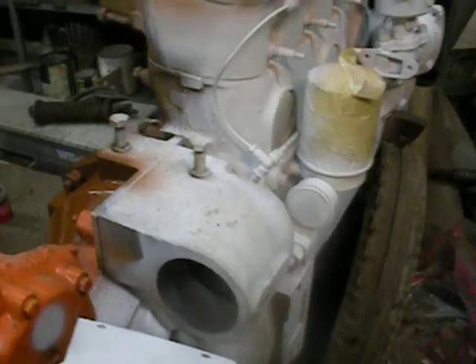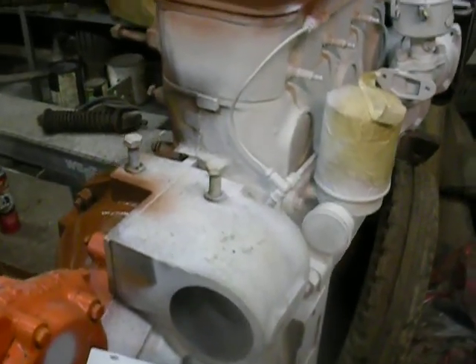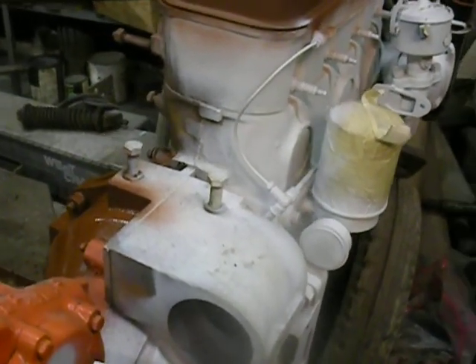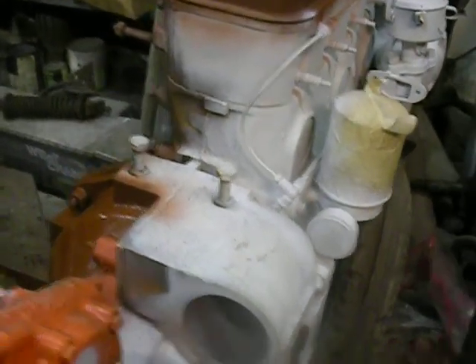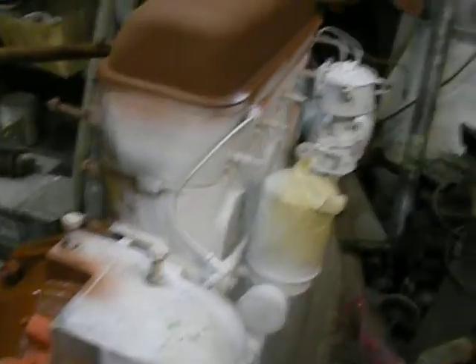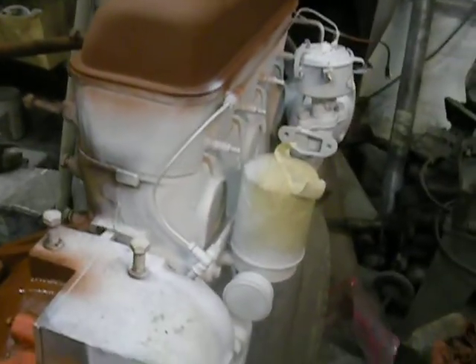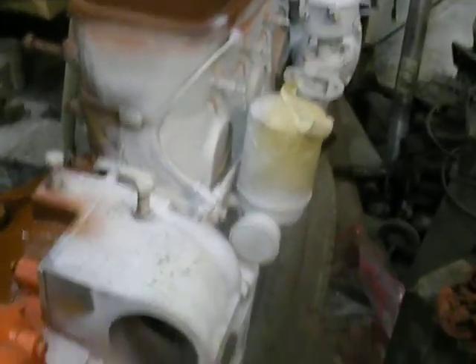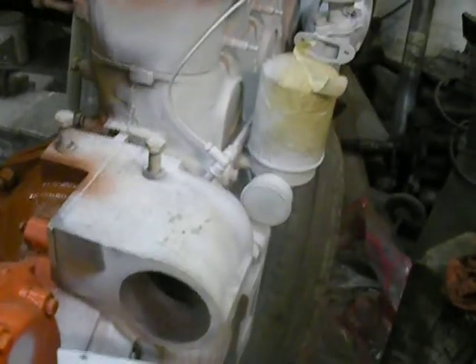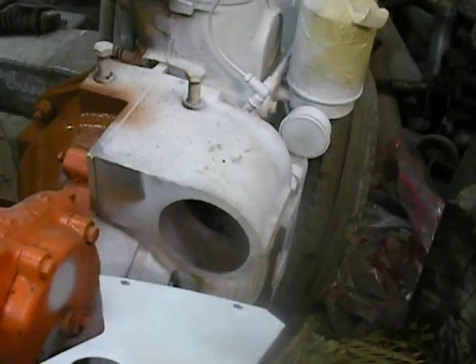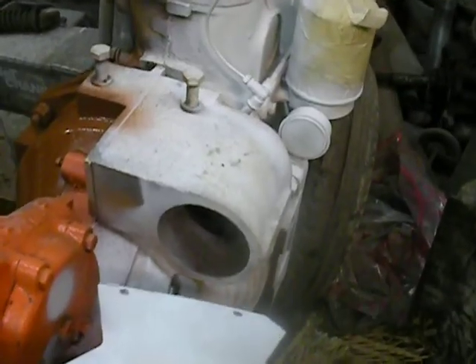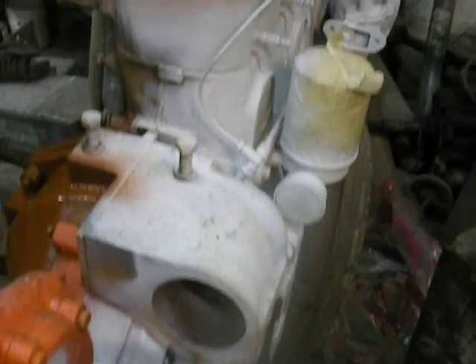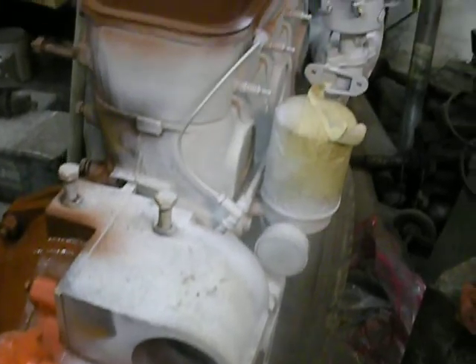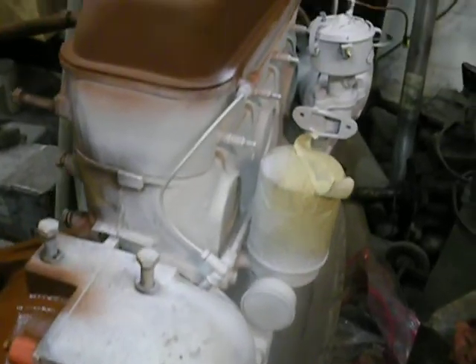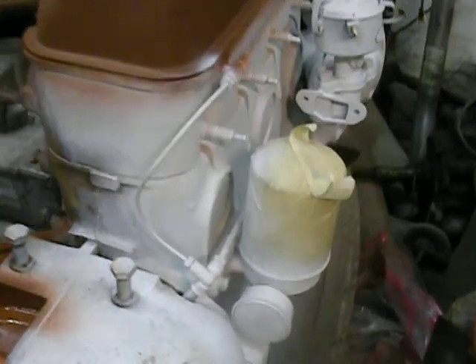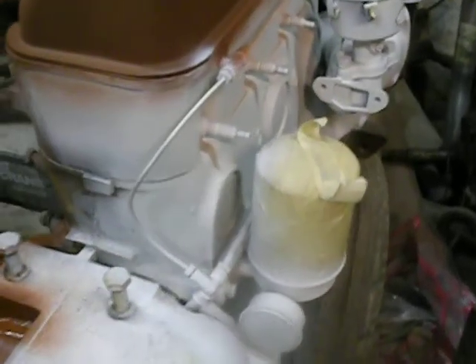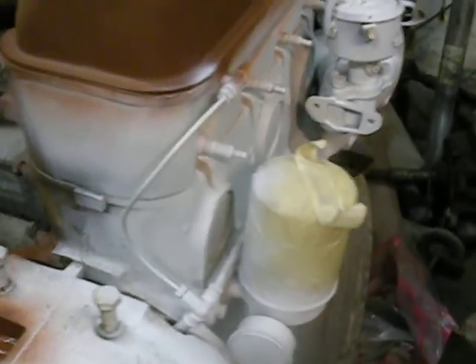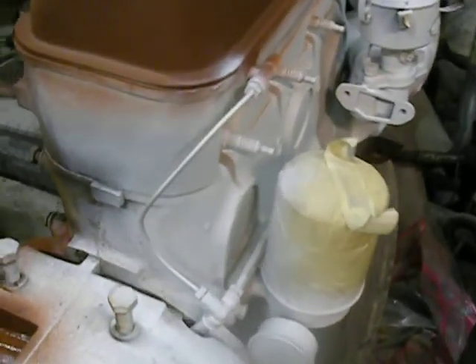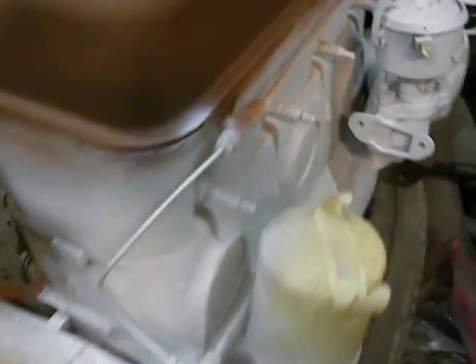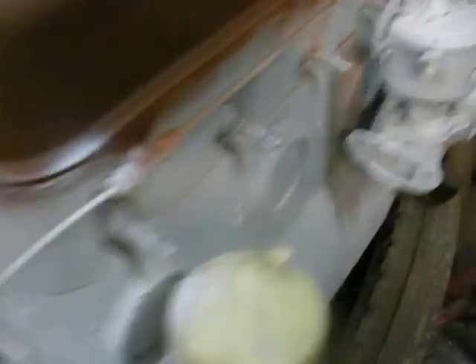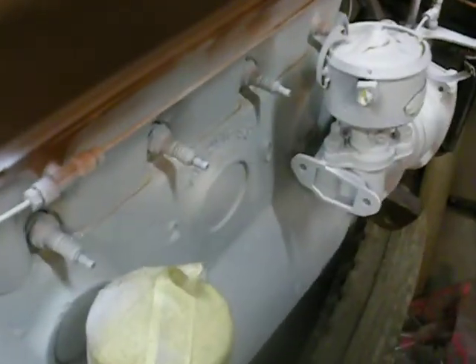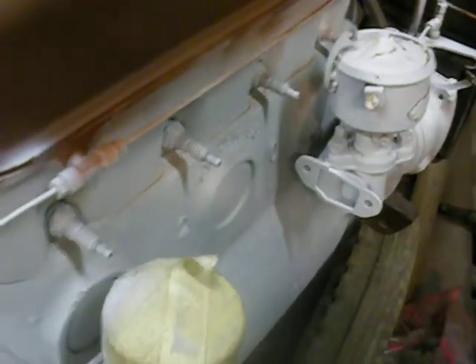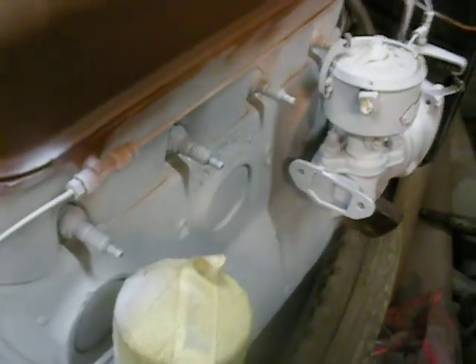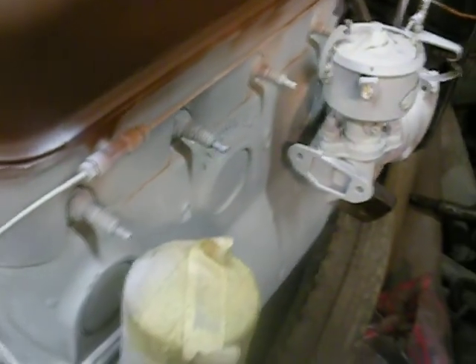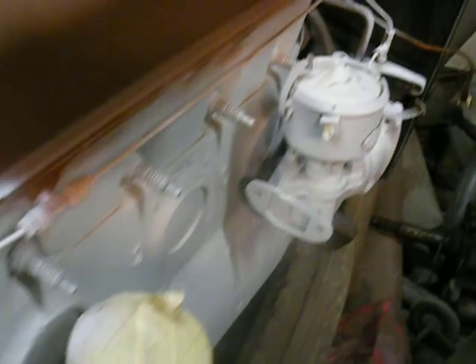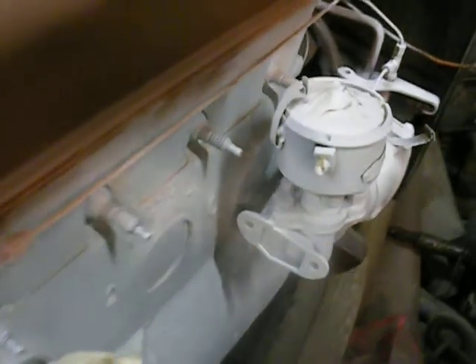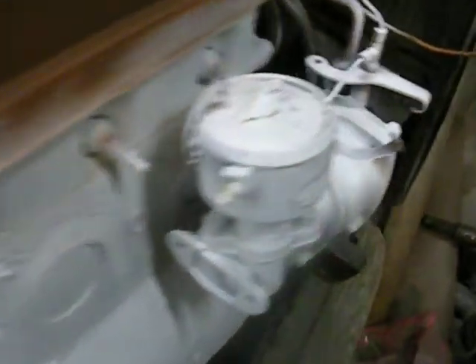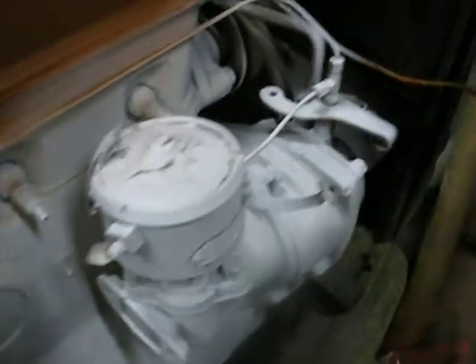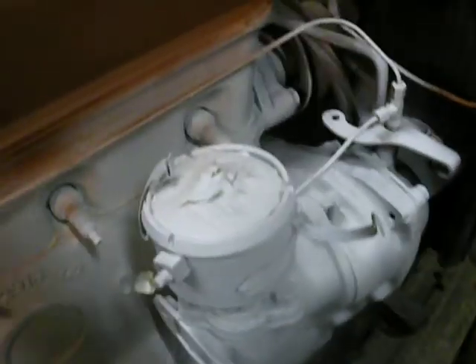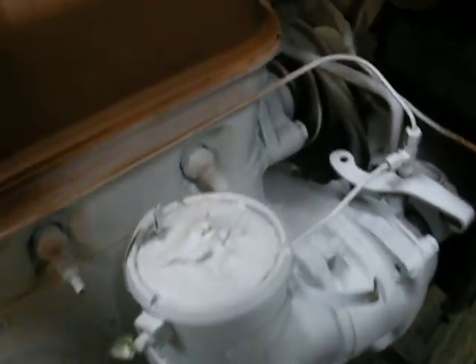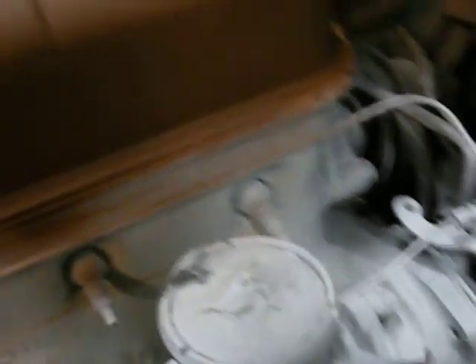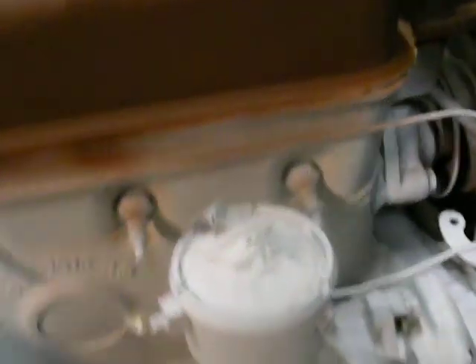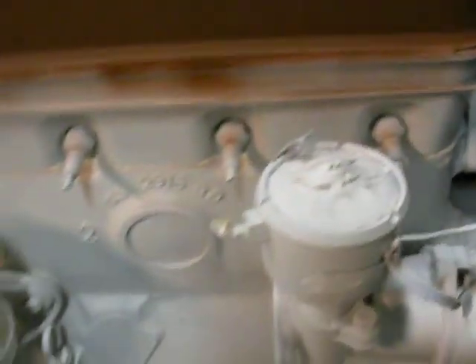Alright, this weekend was pretty productive. Got all this done — the whole right hand side of the motor done. Took a while to do but I finally got it done.